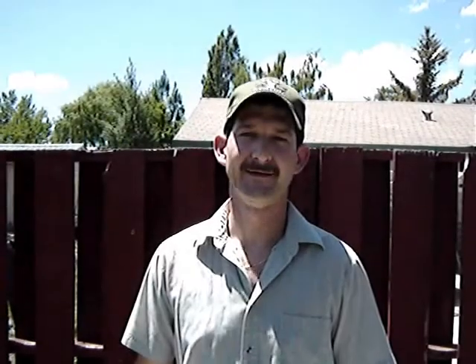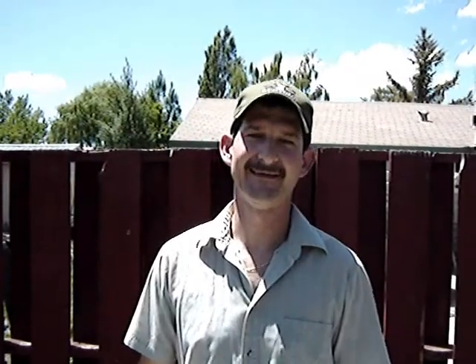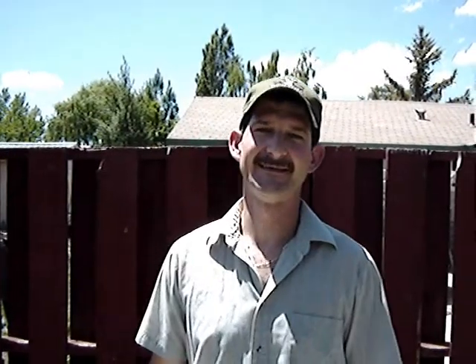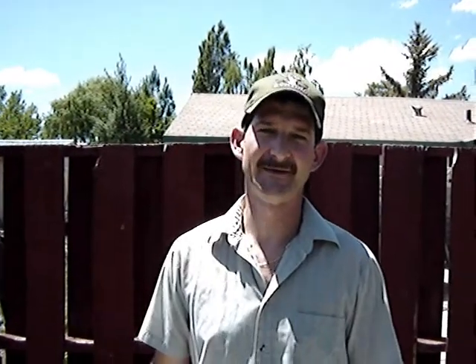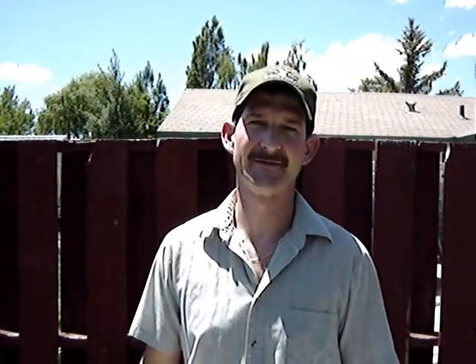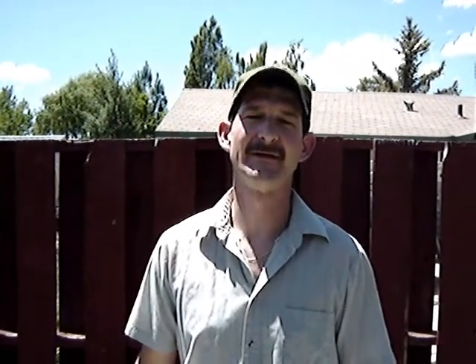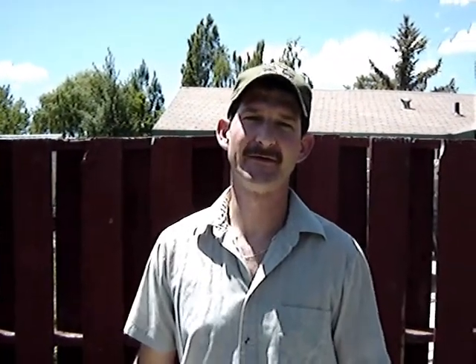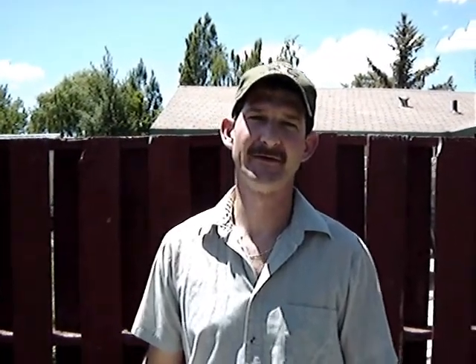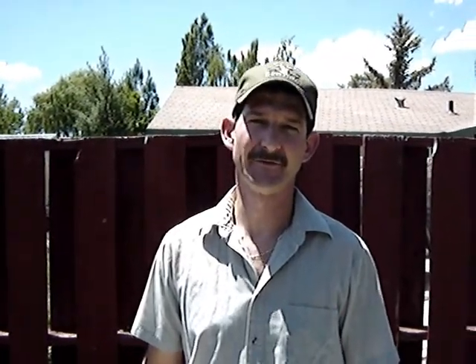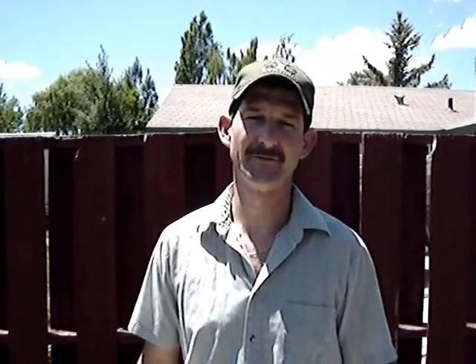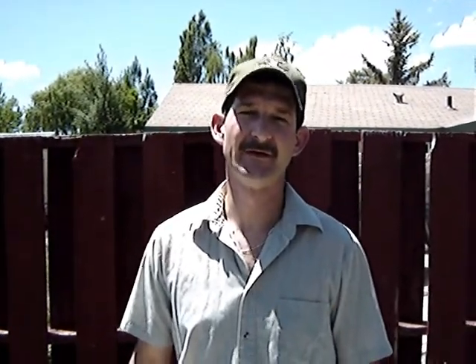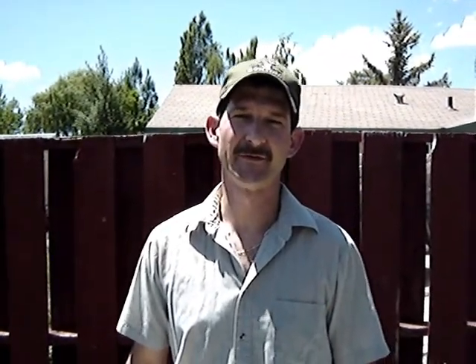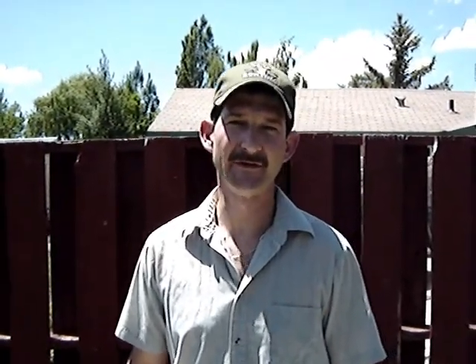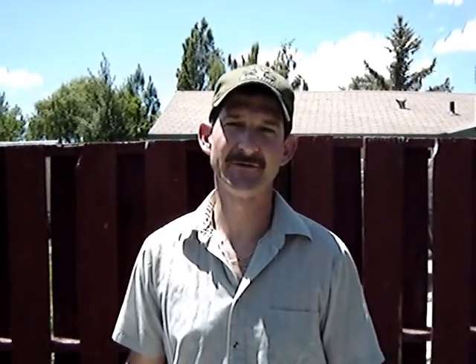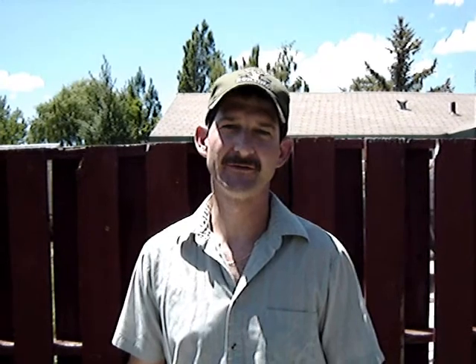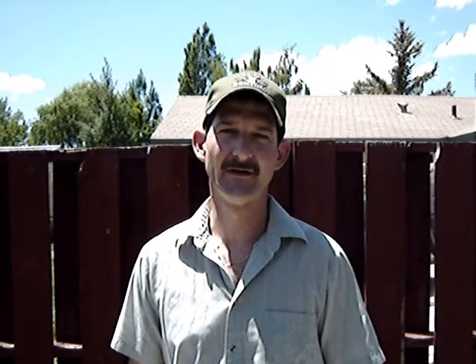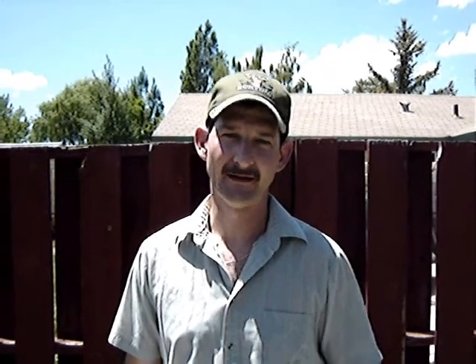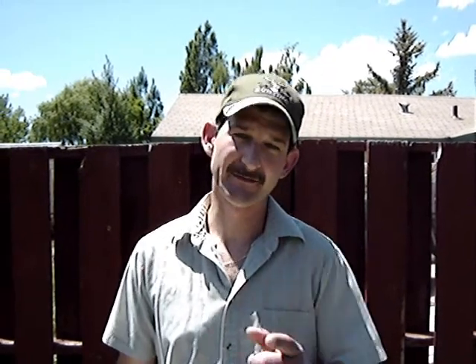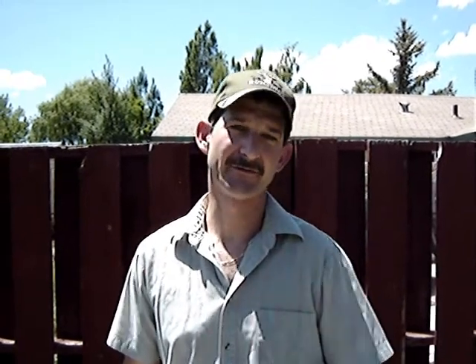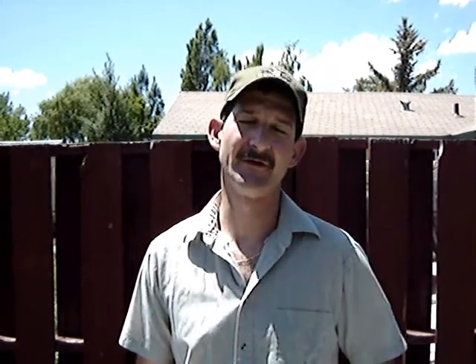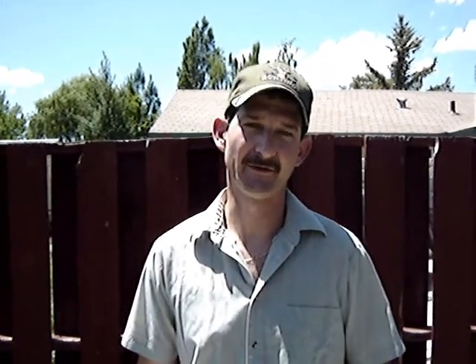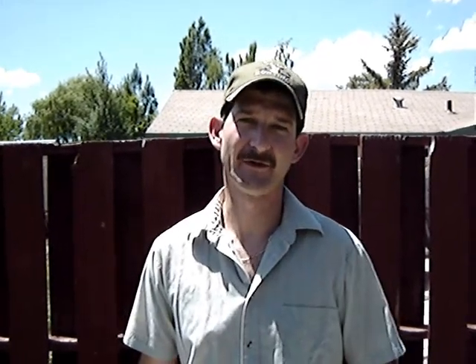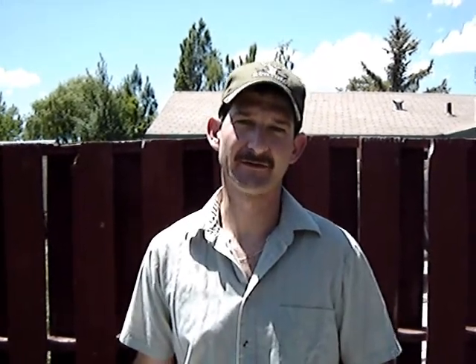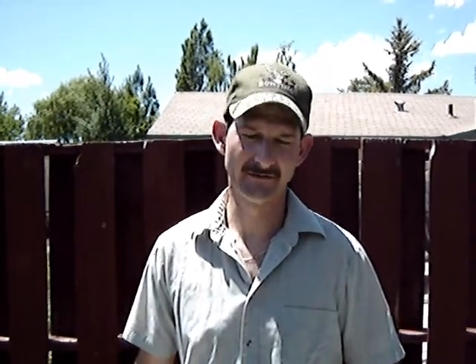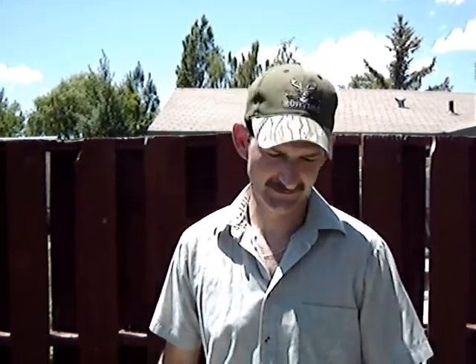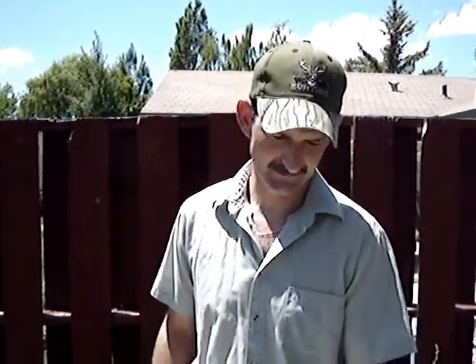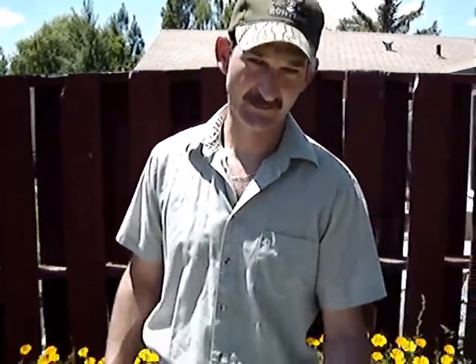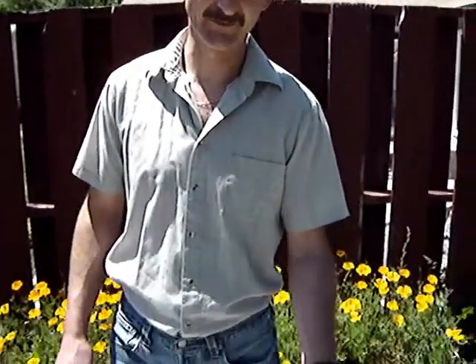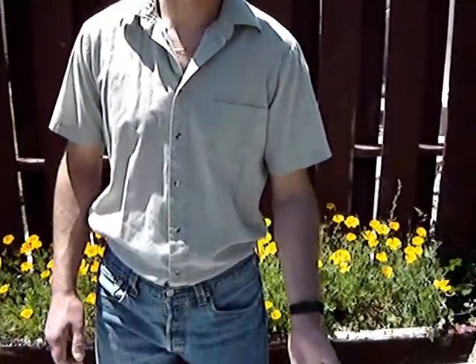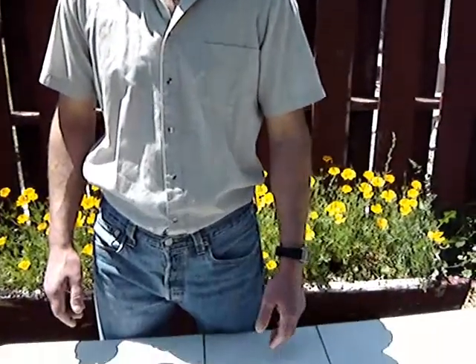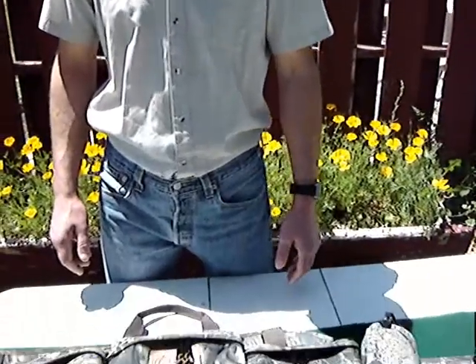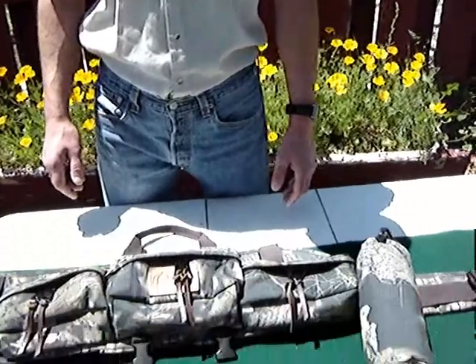Hi, I'm Andy Reynolds, and I'm here today to show you some of the unique features and the function of our new product — a revolutionary new gun case.